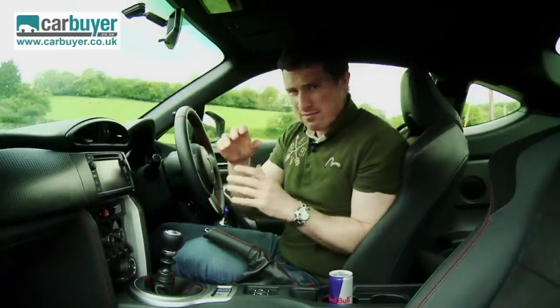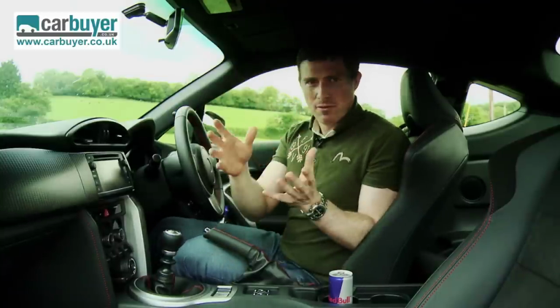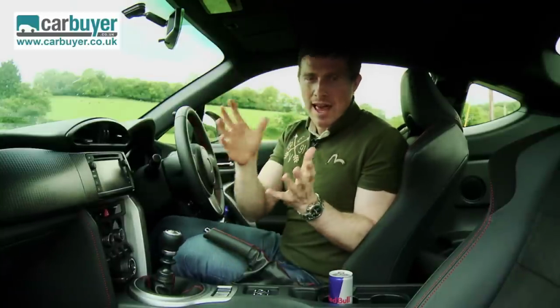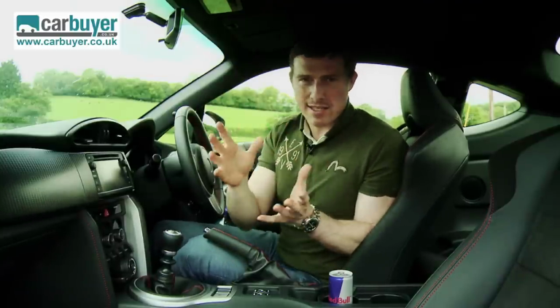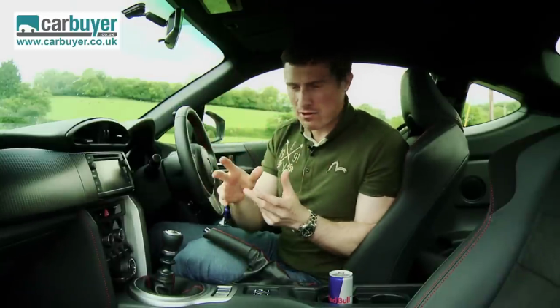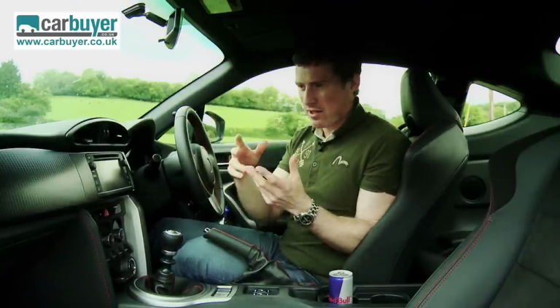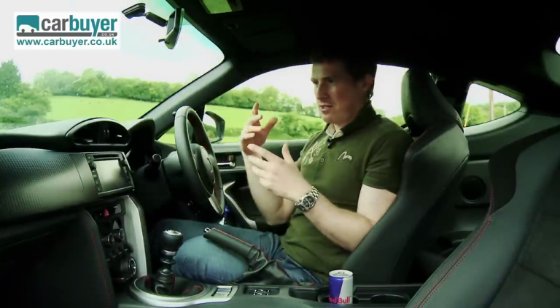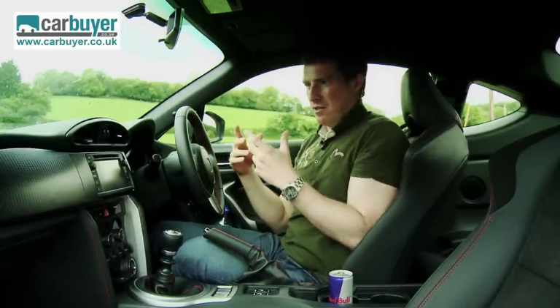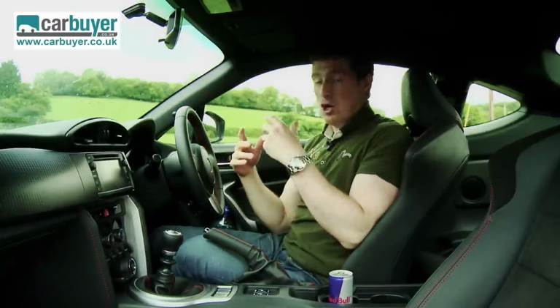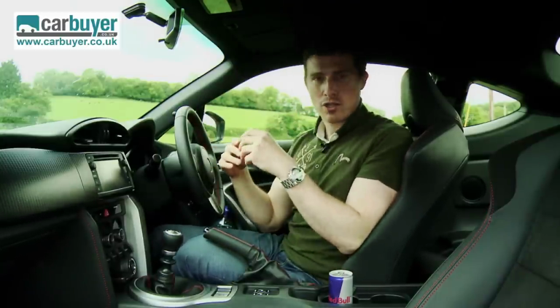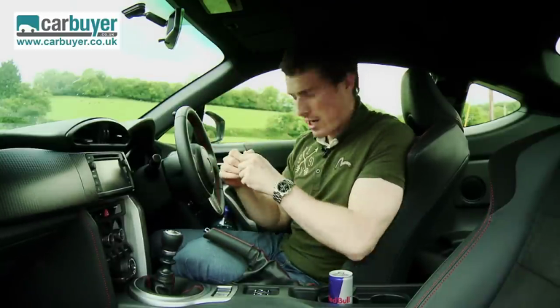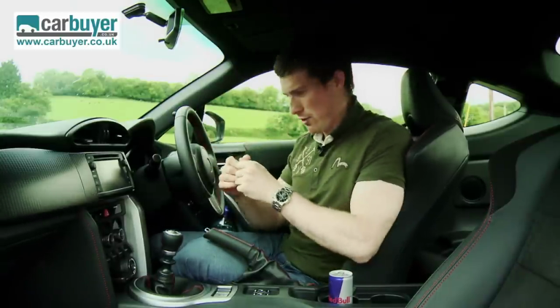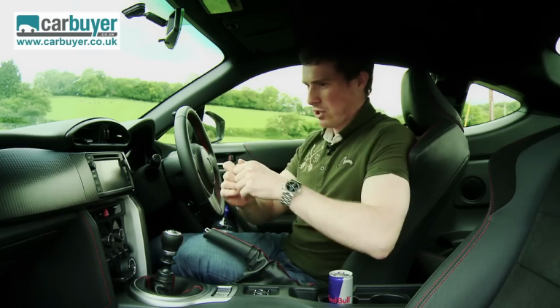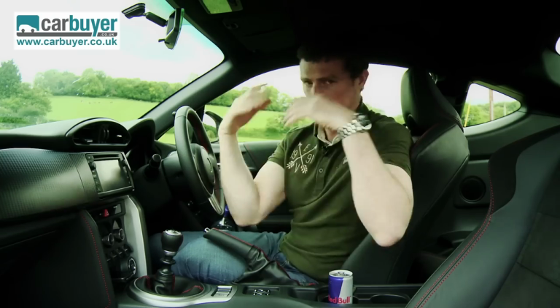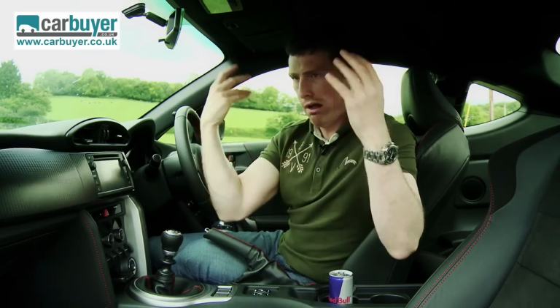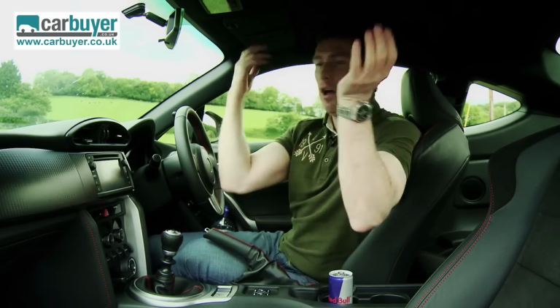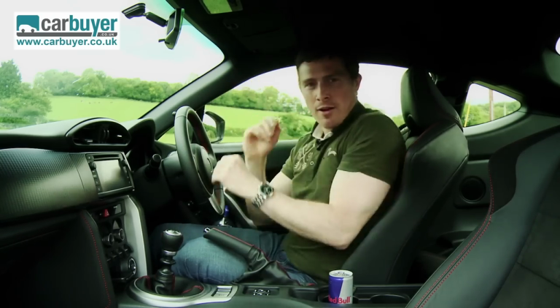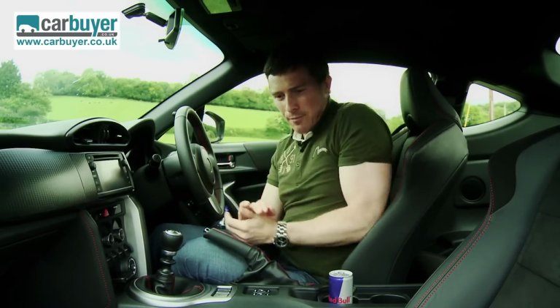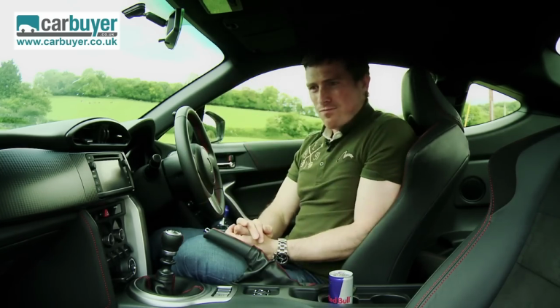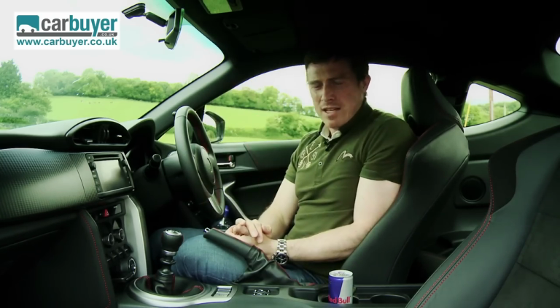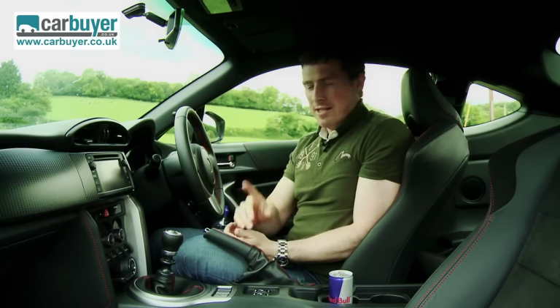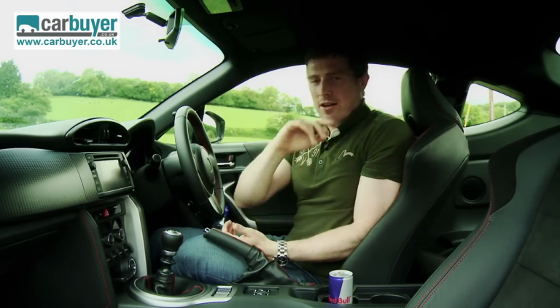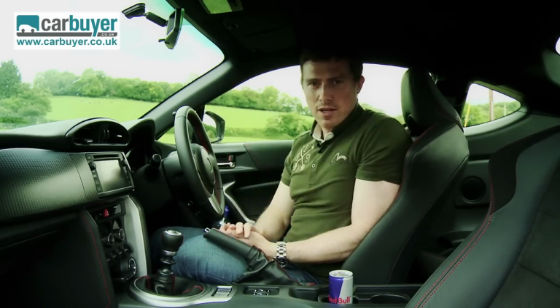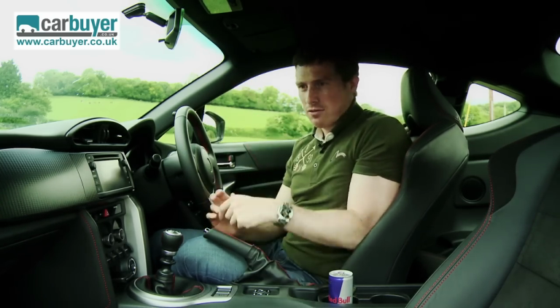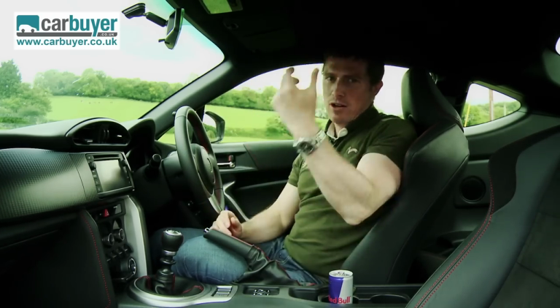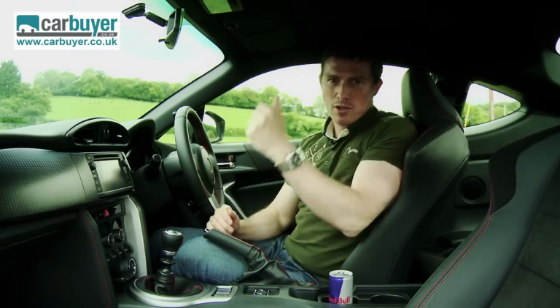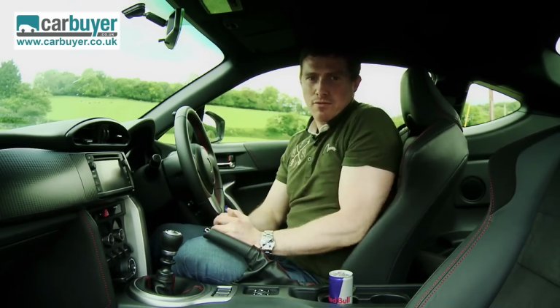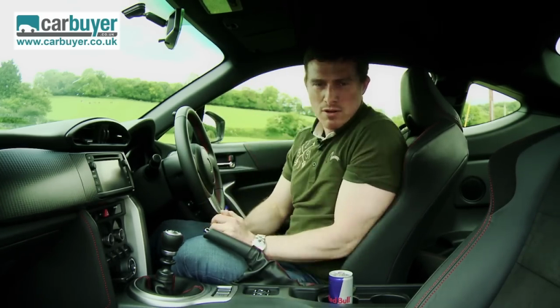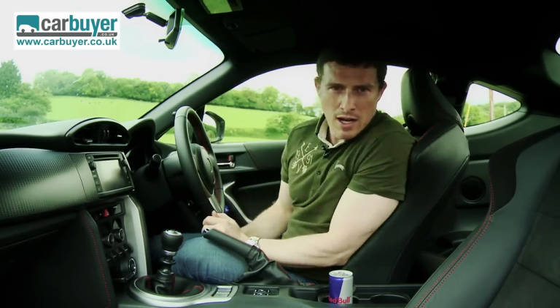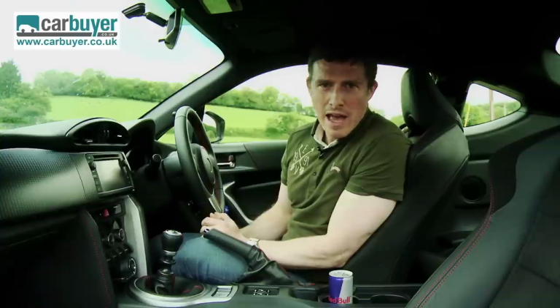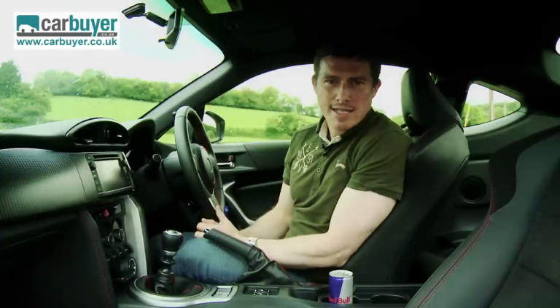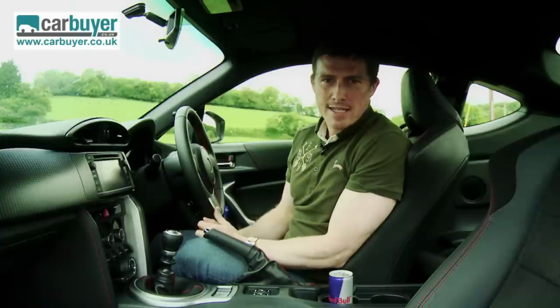Now, if you don't know what an LSD is, or you think it's some kind of hallucinogenic drug that makes you go all bleh, well this isn't the car for you. You should go and watch the review of the Audi TT.